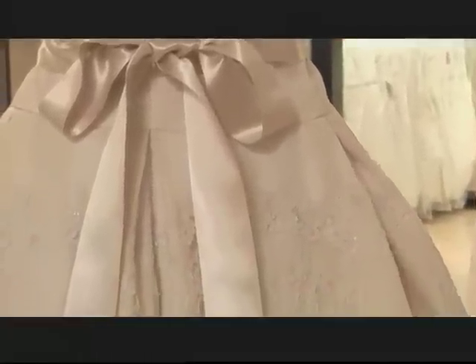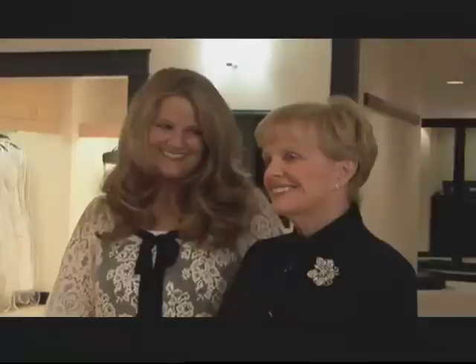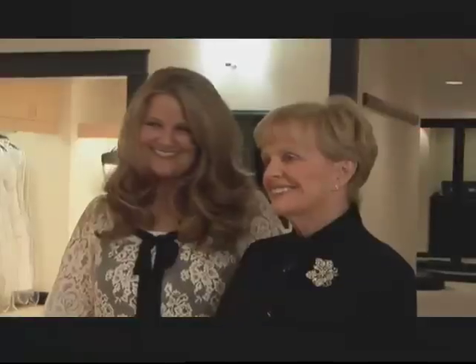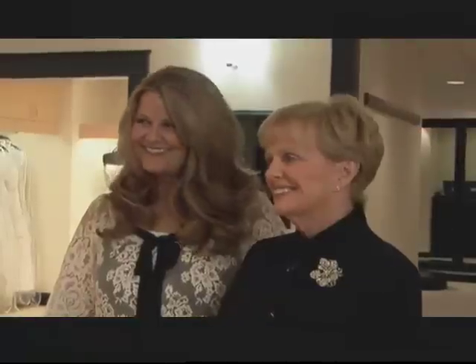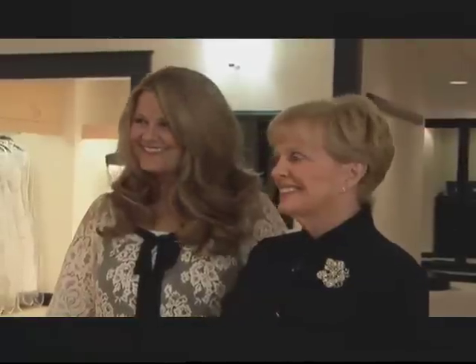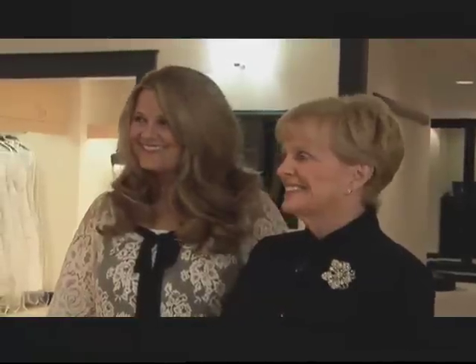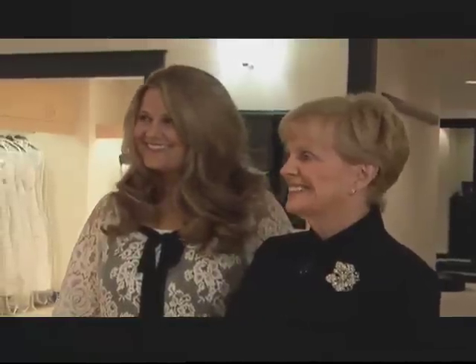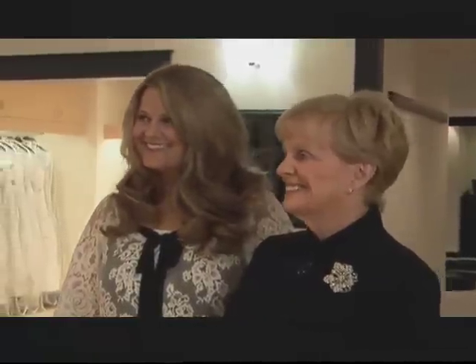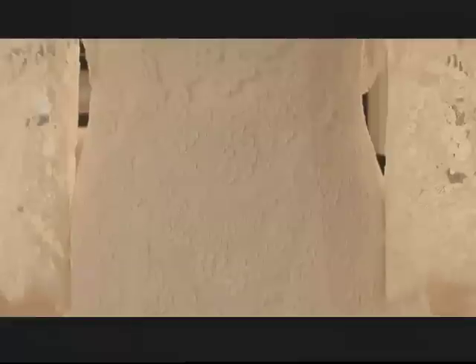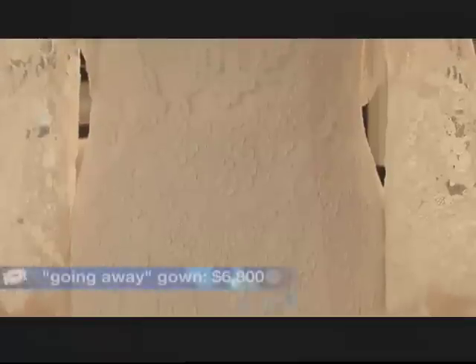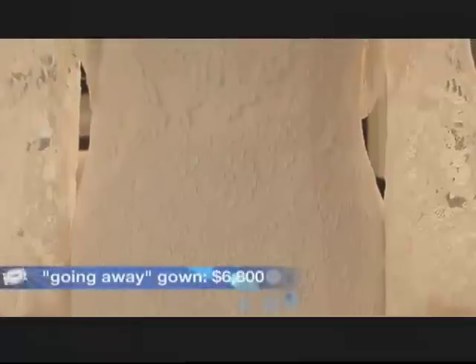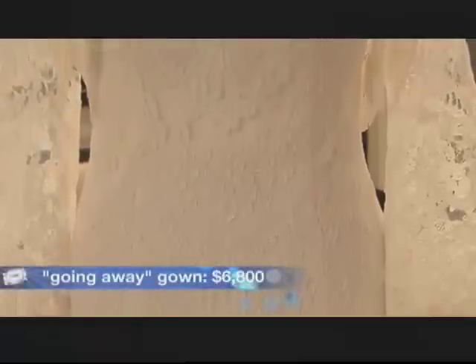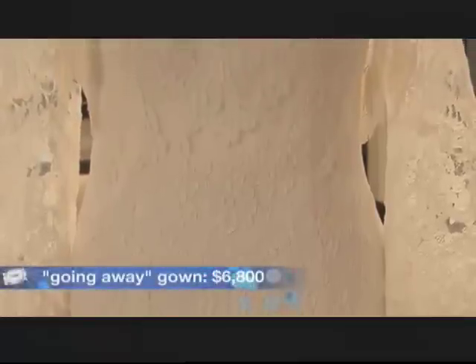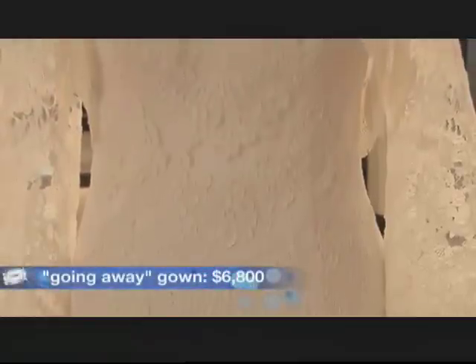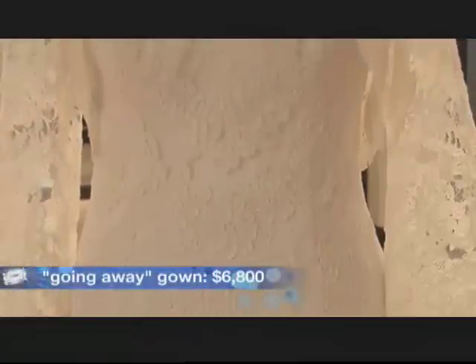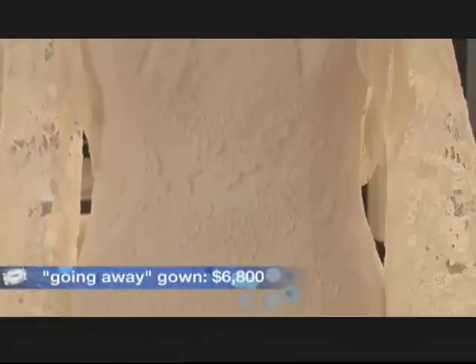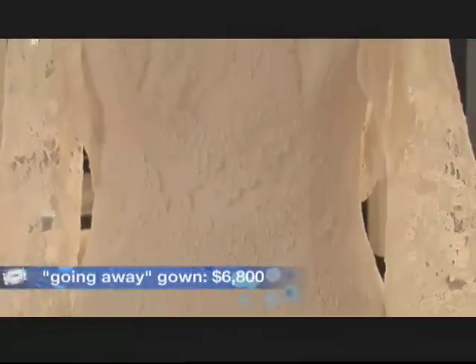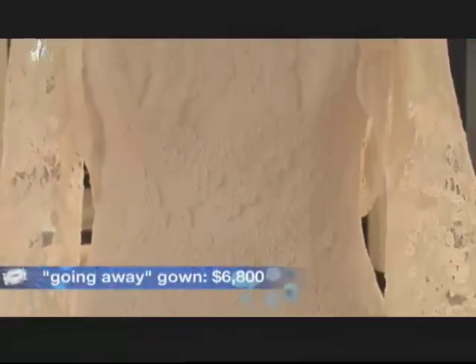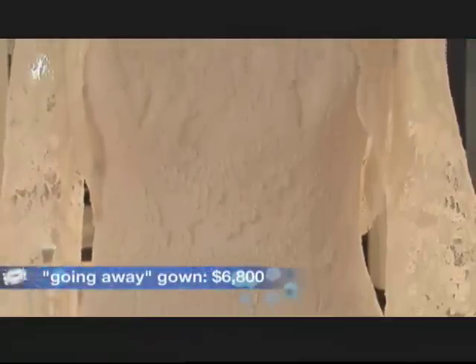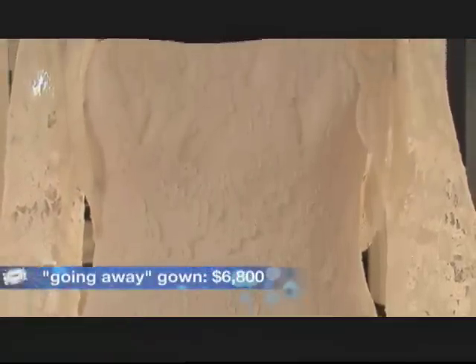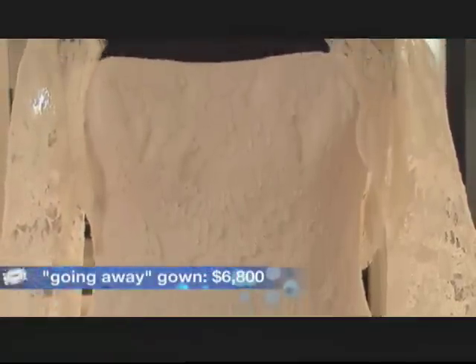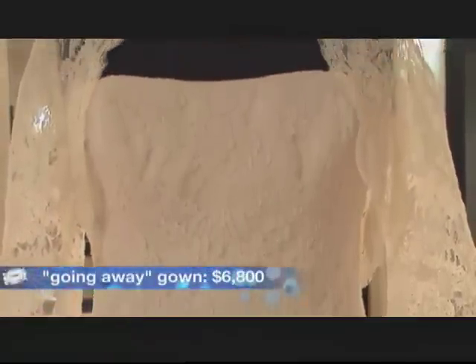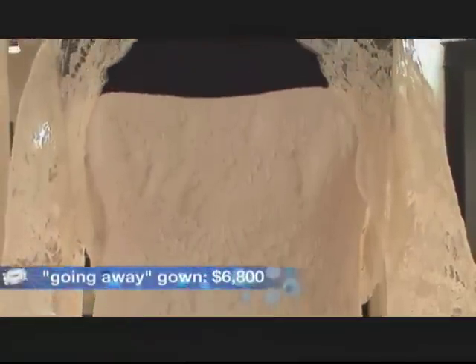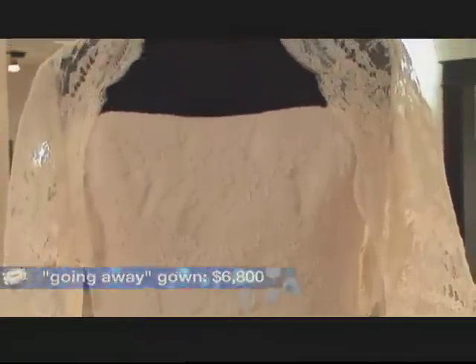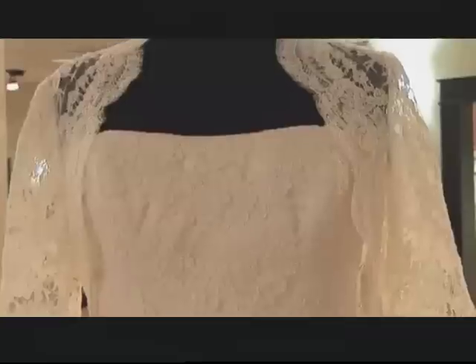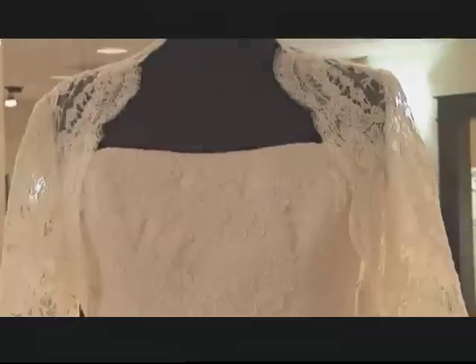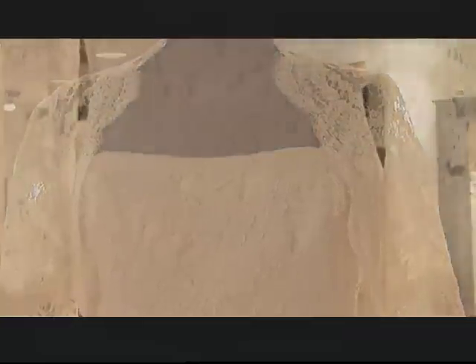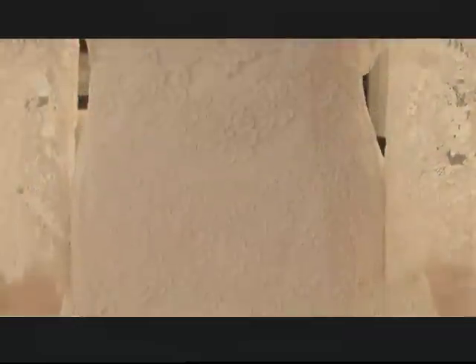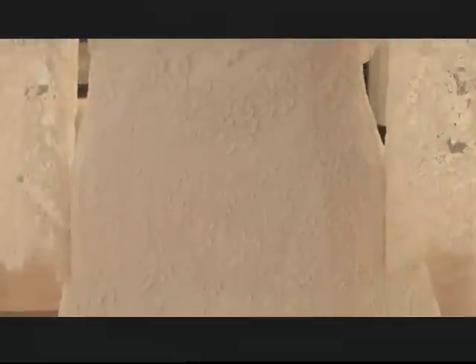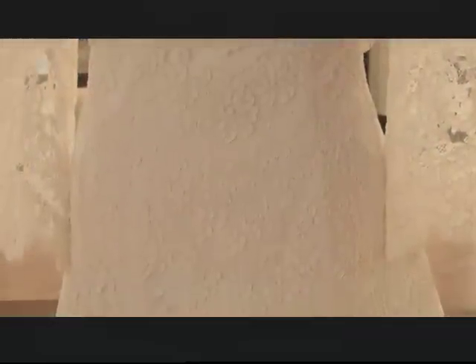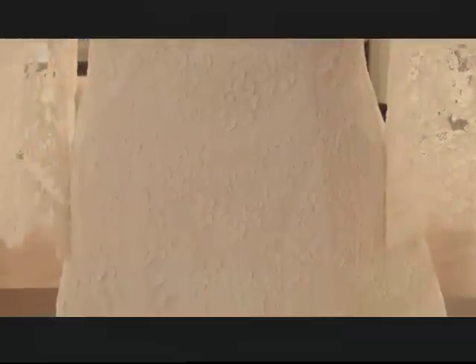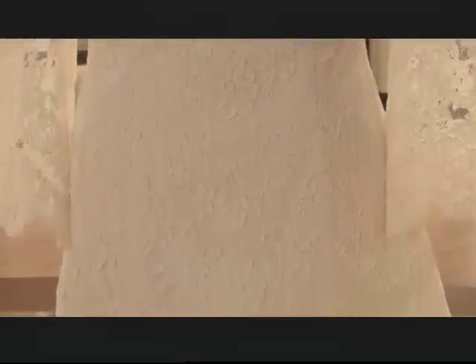The next gown is her going-away gown. It is a slim-fitting A-line lace gown. It also has a matching bolero lace jacket with three-quarter length belt sleeves.